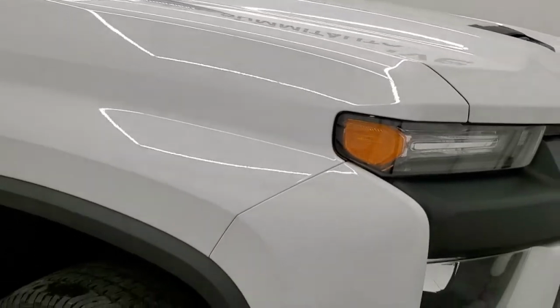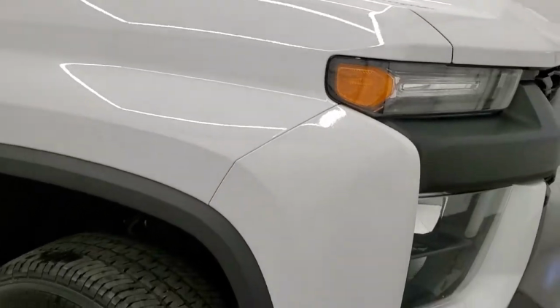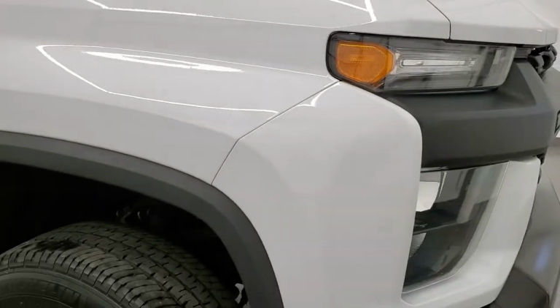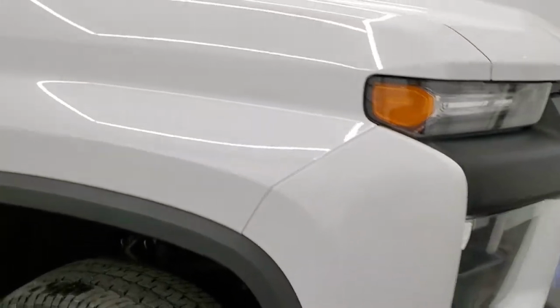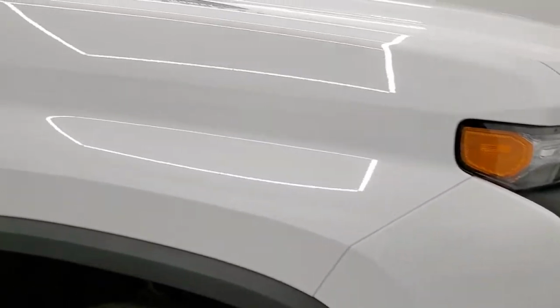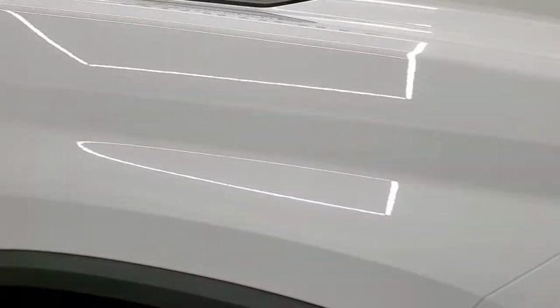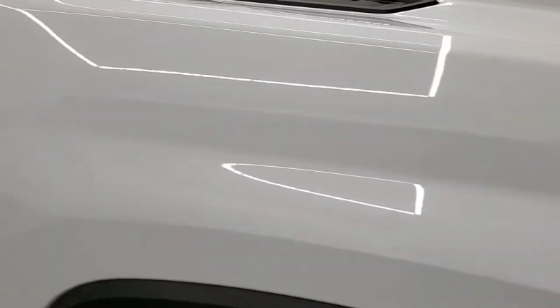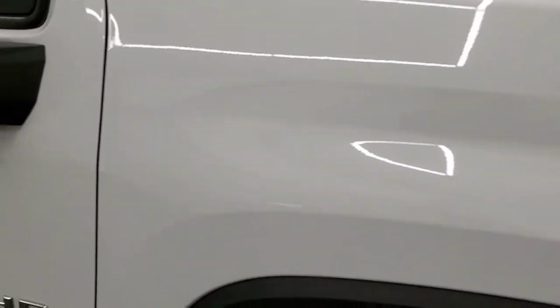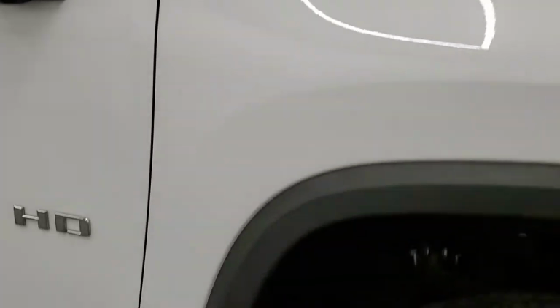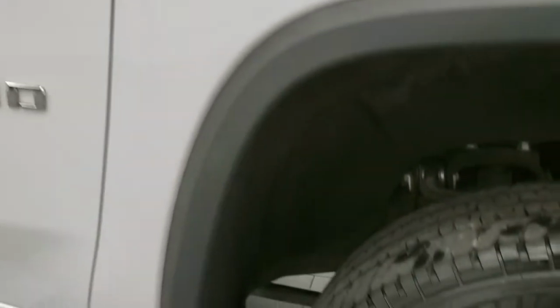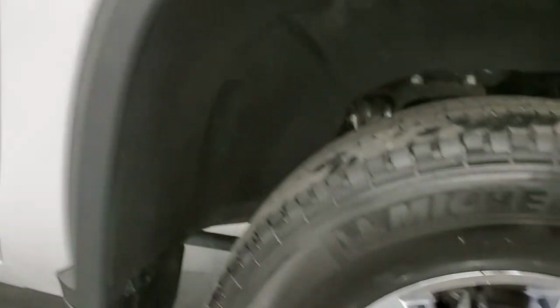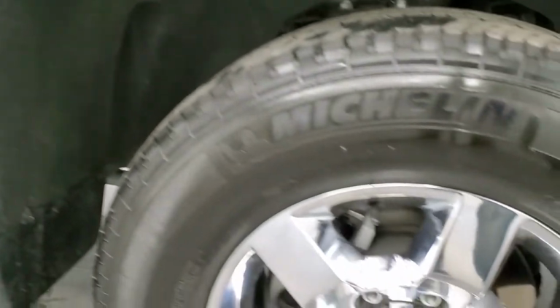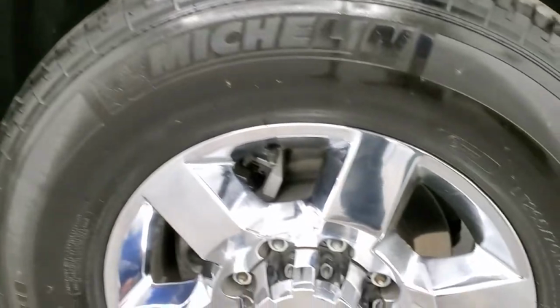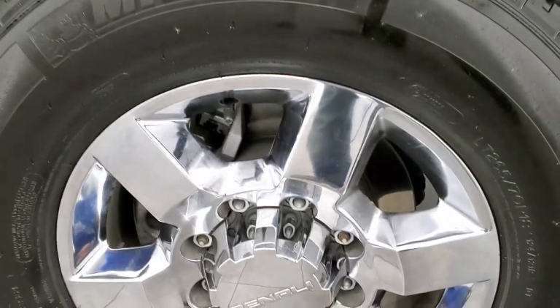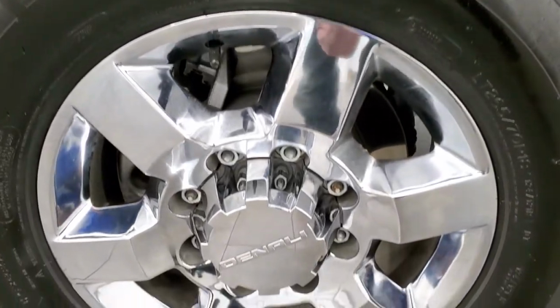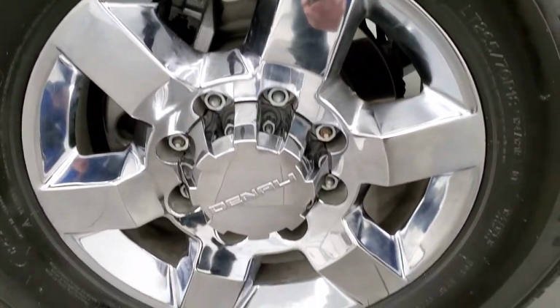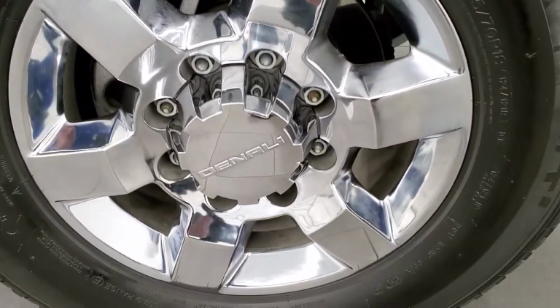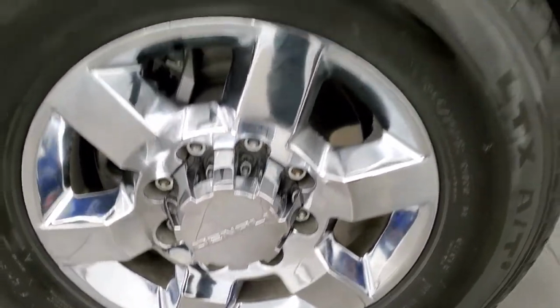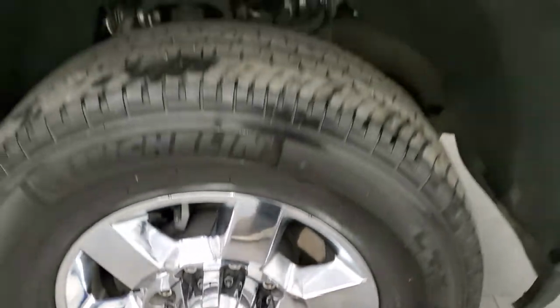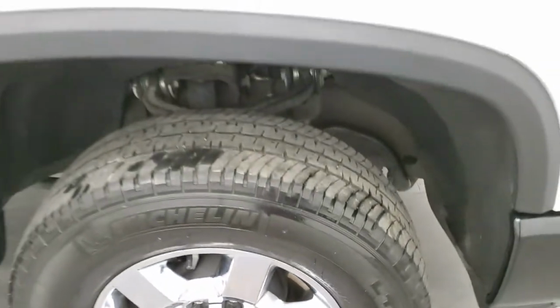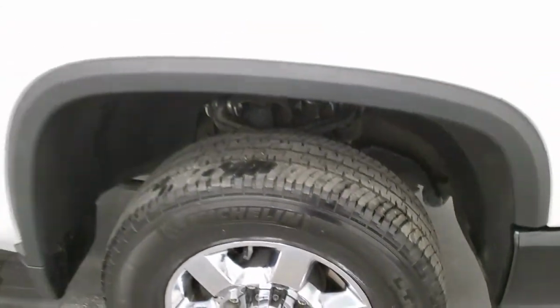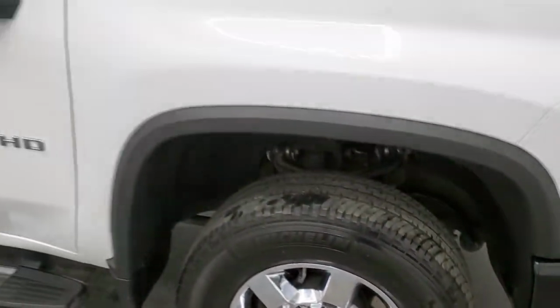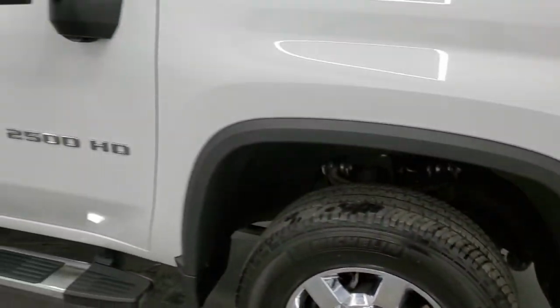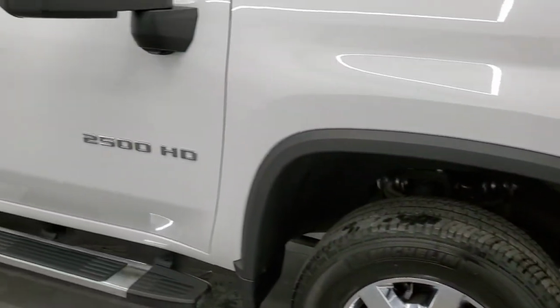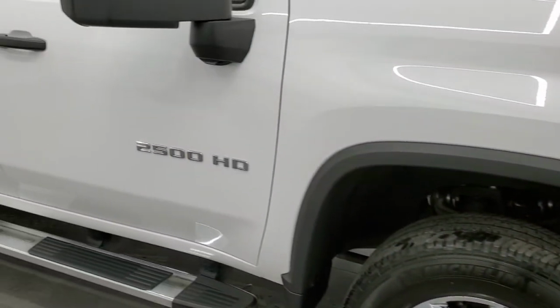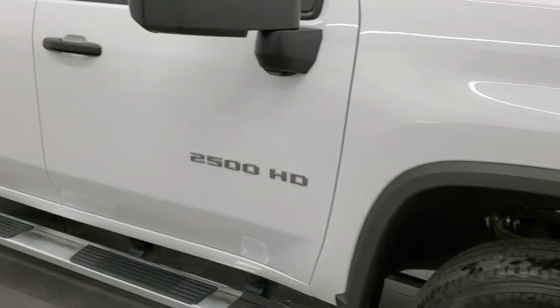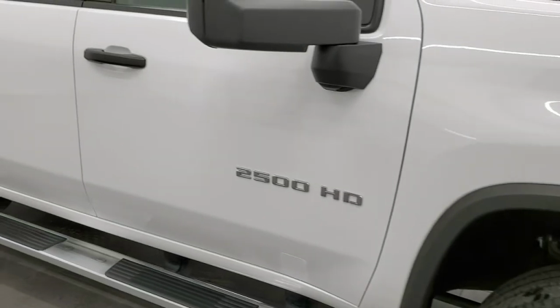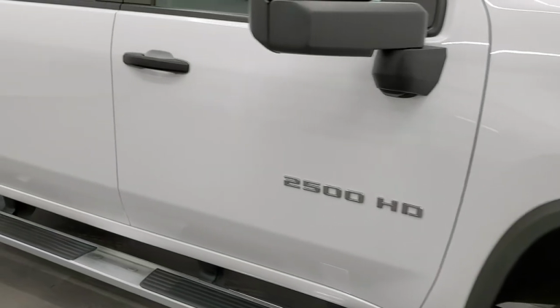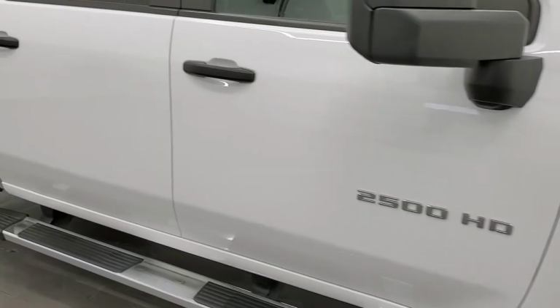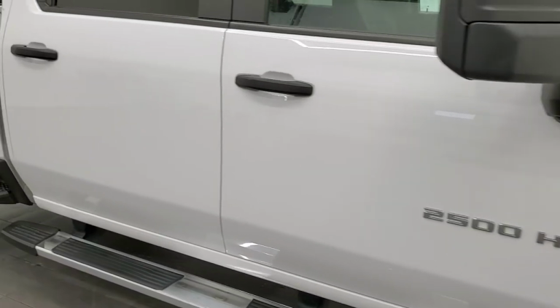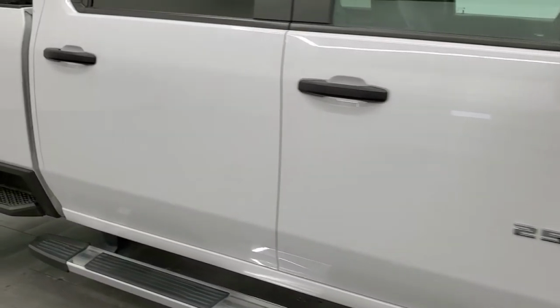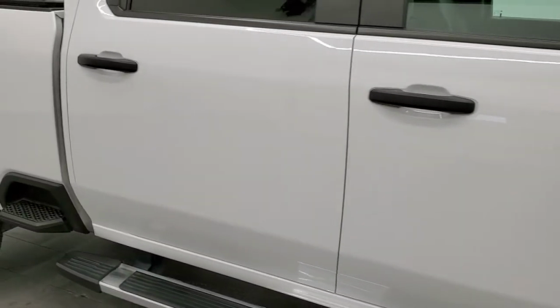This is a true cowl induction hood and the hood itself is in really nice condition. Passenger side front fender — didn't see any dents or dings on there, and the passenger side rim is in excellent shape as well. As you go down this side of the truck, take note of how clean the body is, how reflective and mirror-like that paint is.